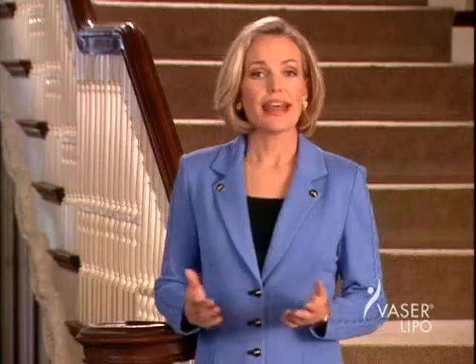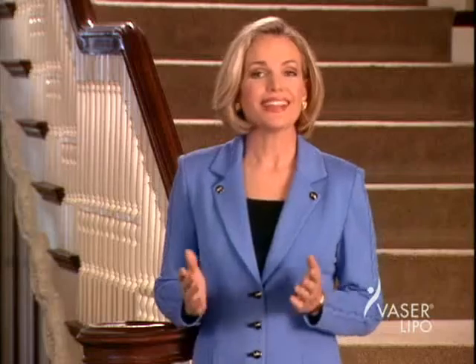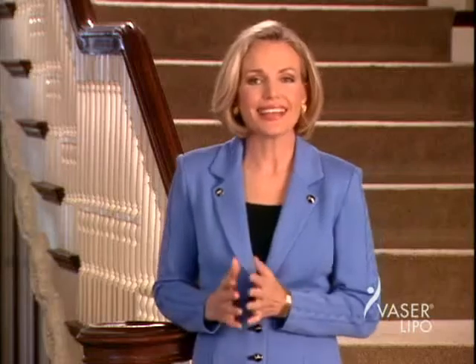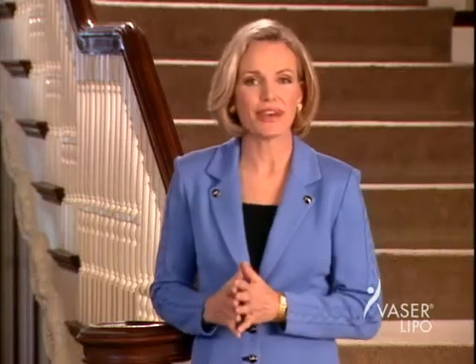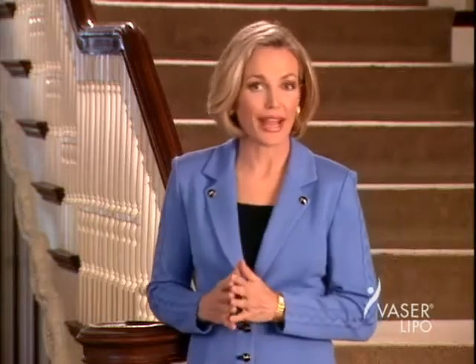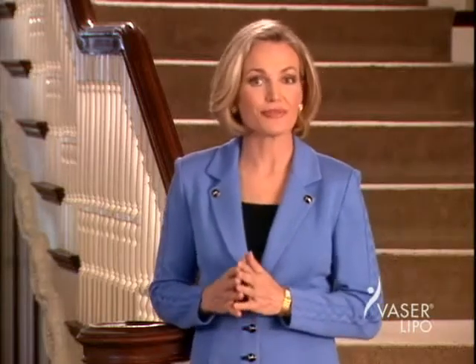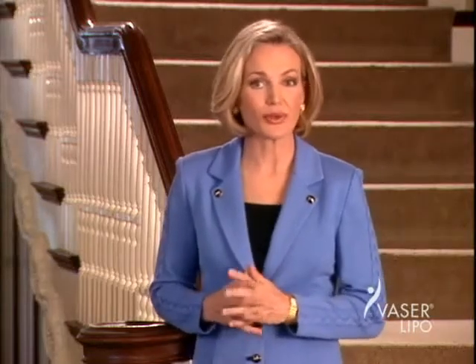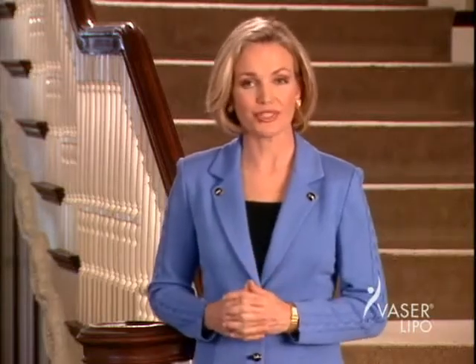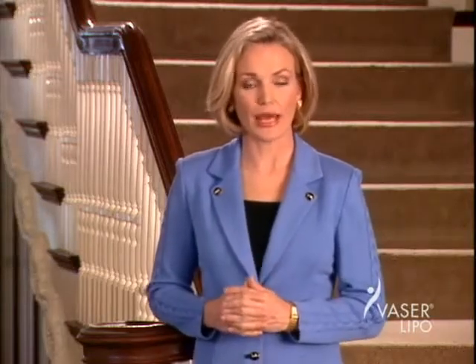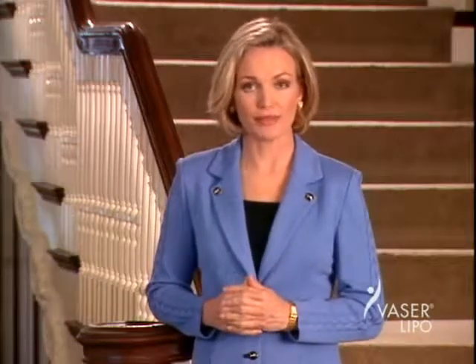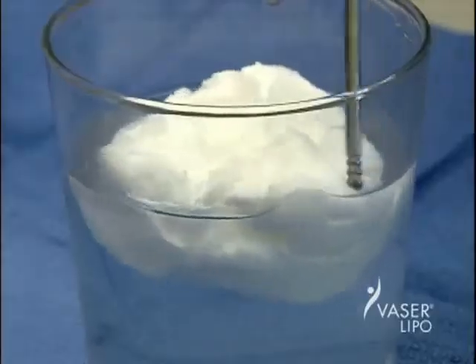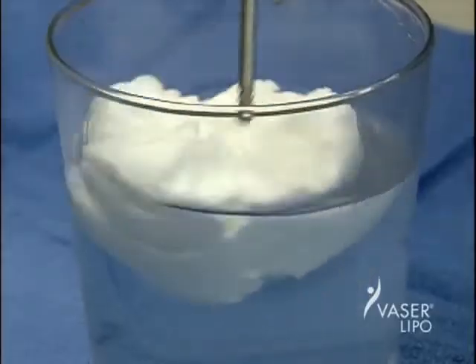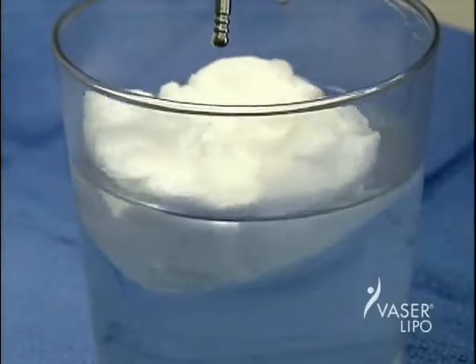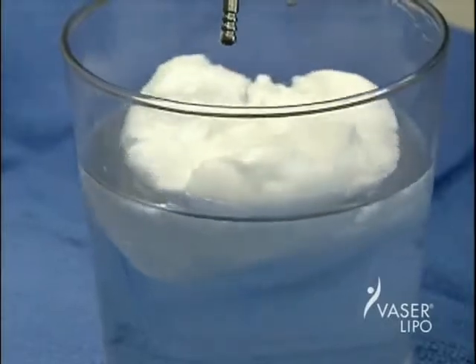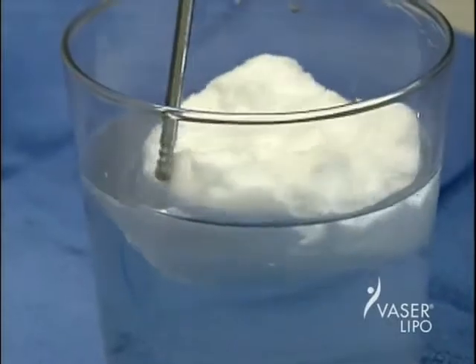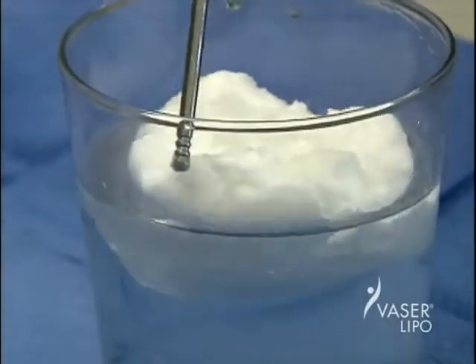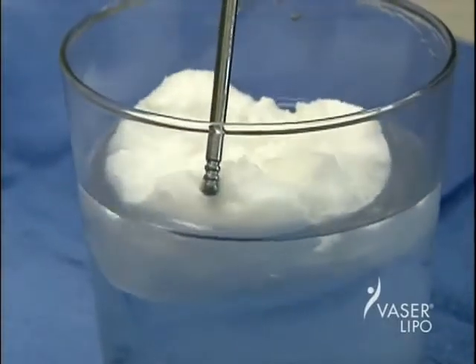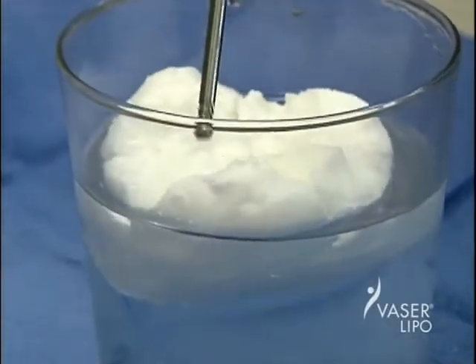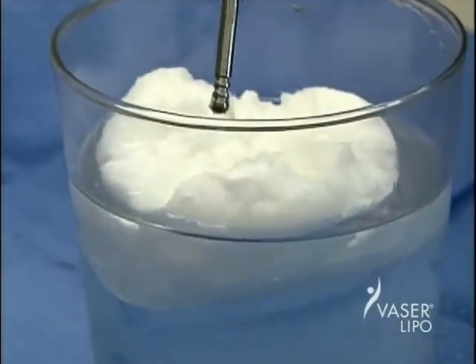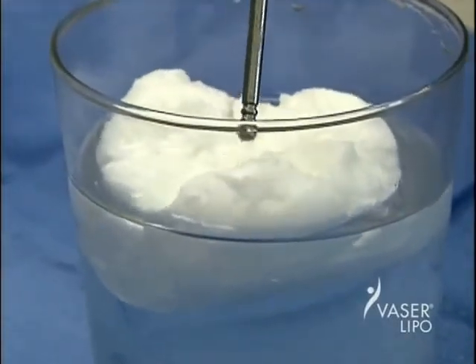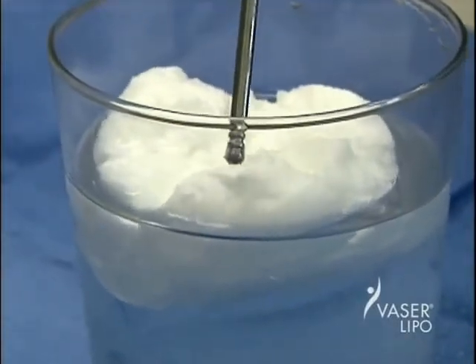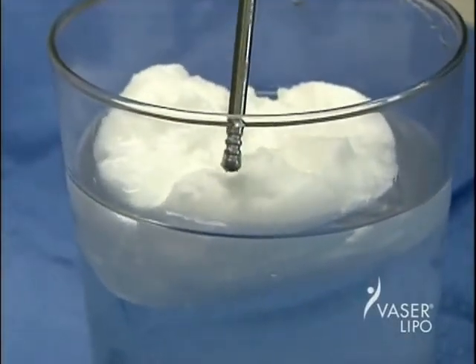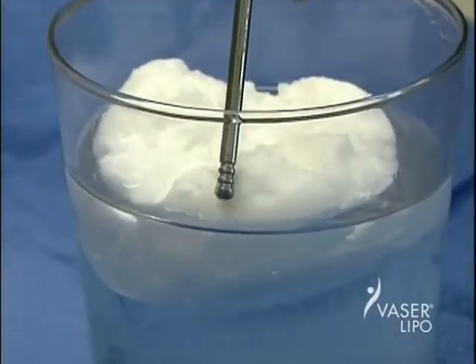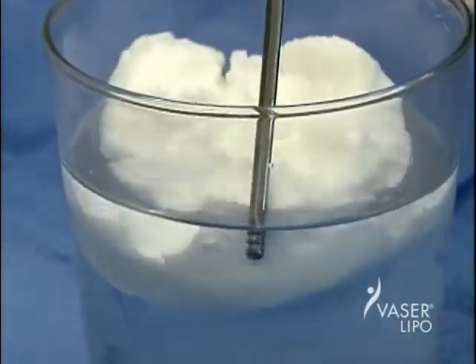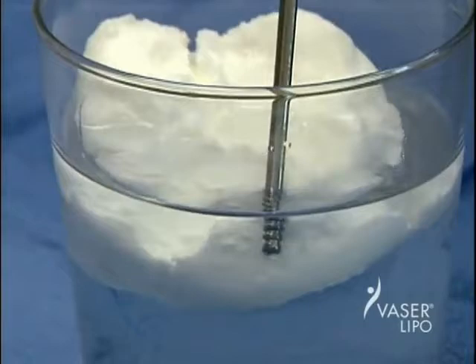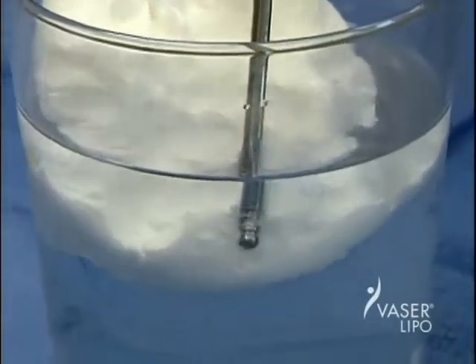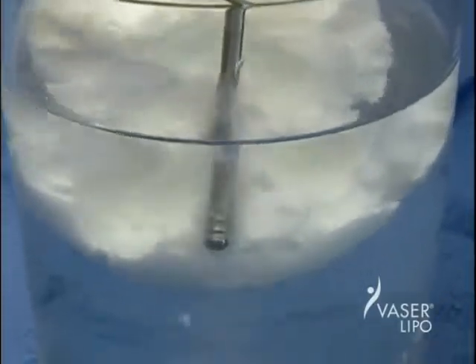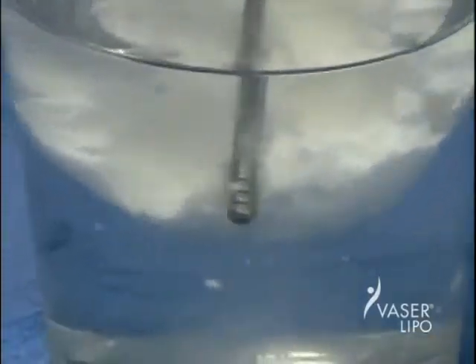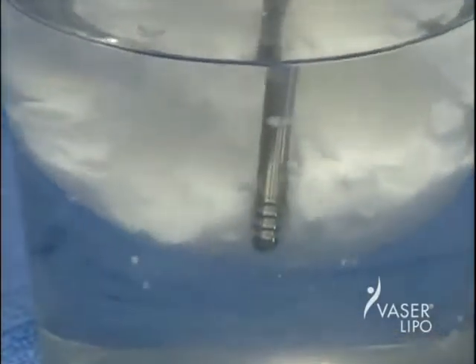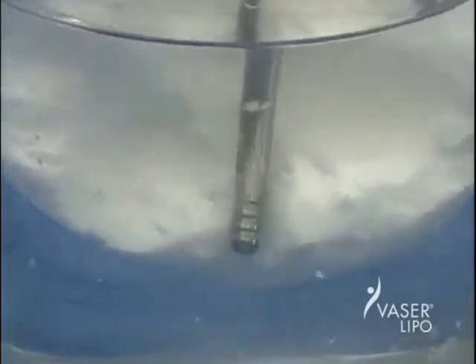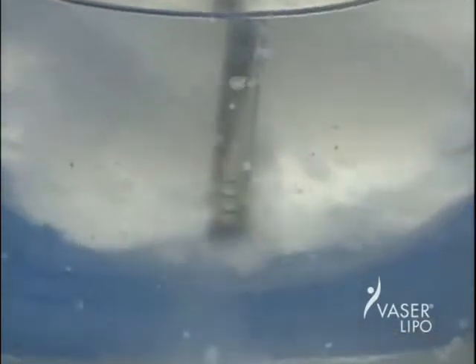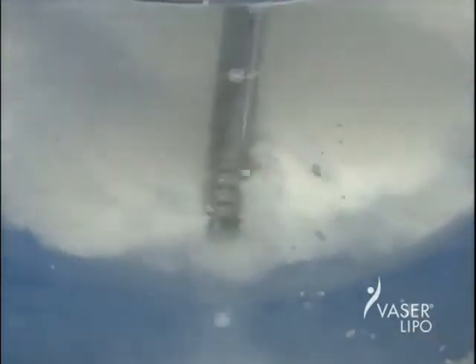Now, let's look at how fat reacts to Vaser ultrasonic energy. Here we see how a lump of shortening suspended in a jar of water is instantly emulsified when ultrasonic energy is applied through a specially designed probe.